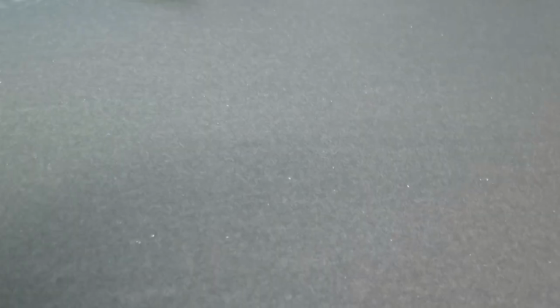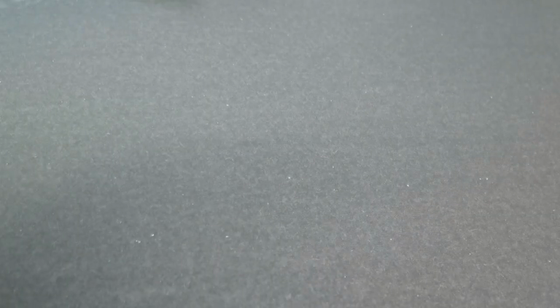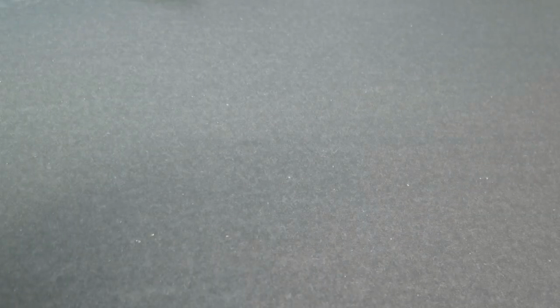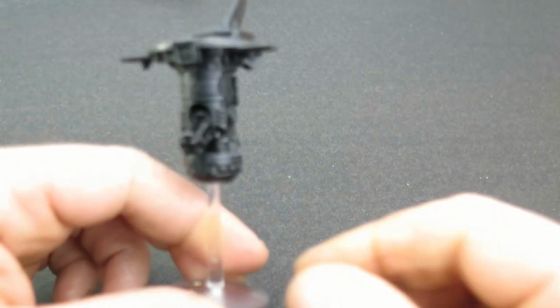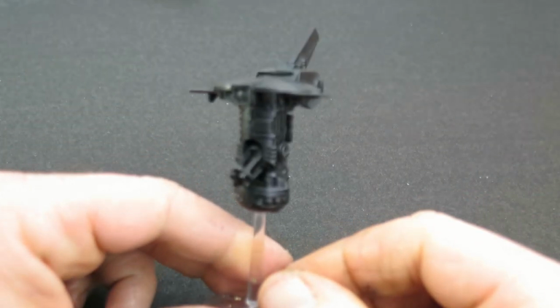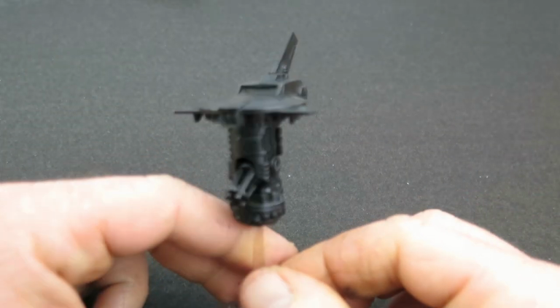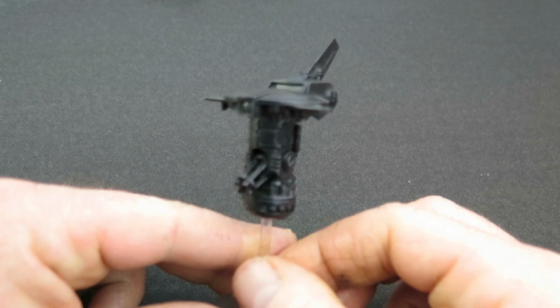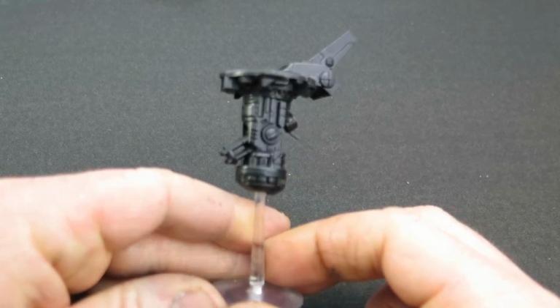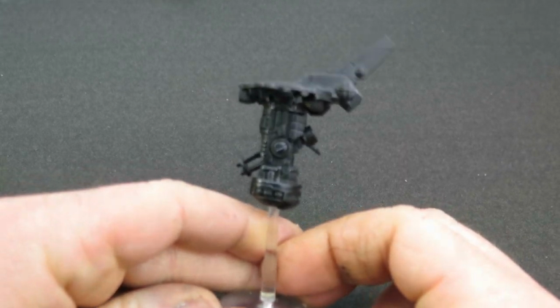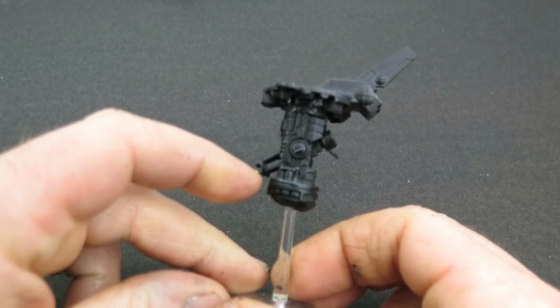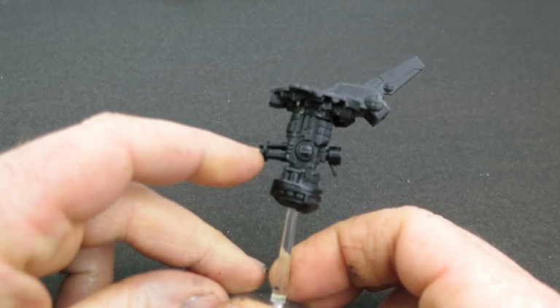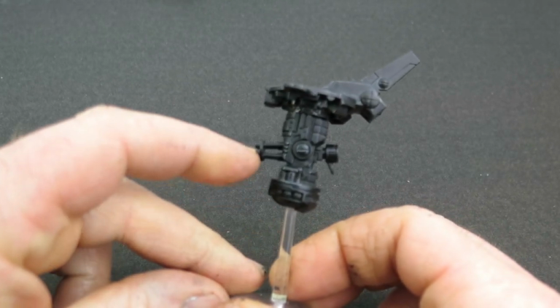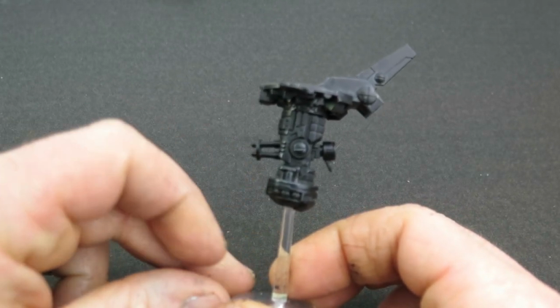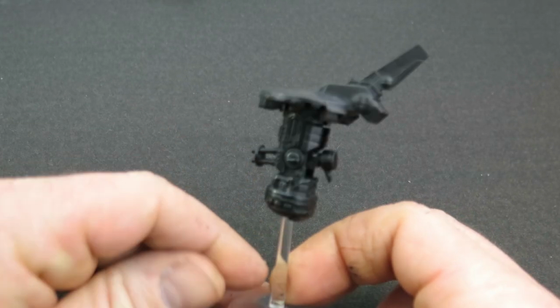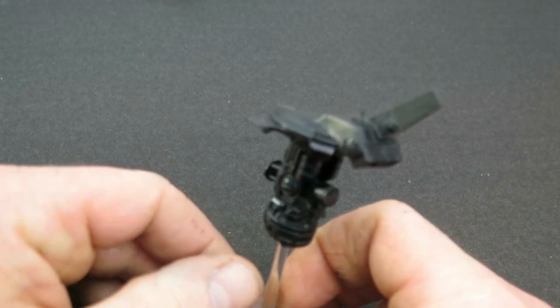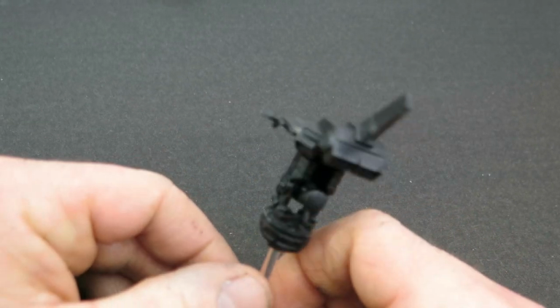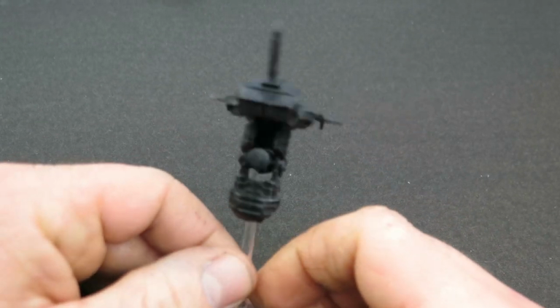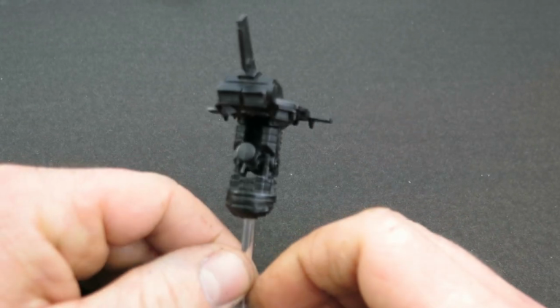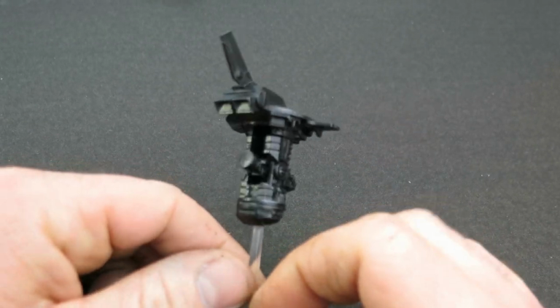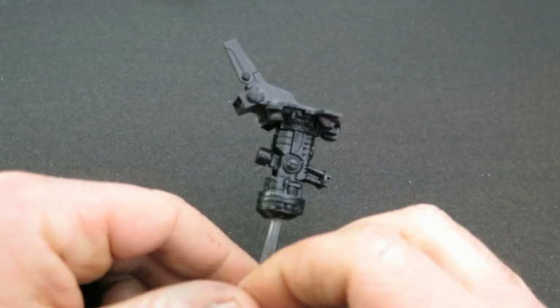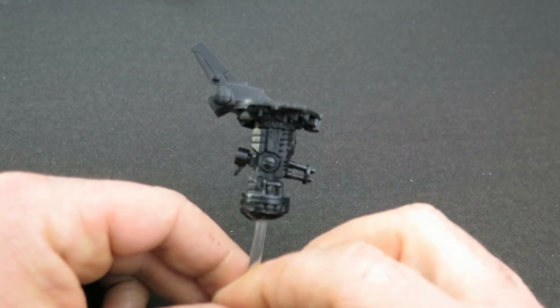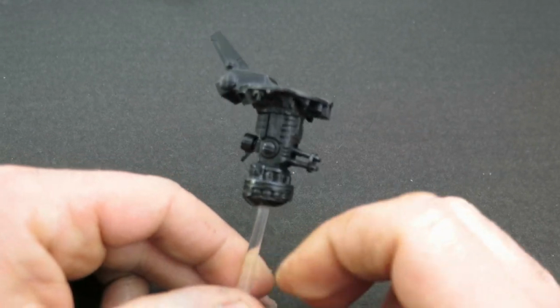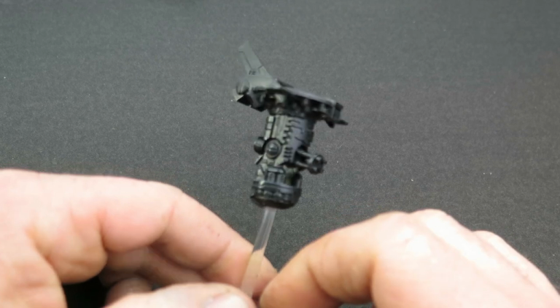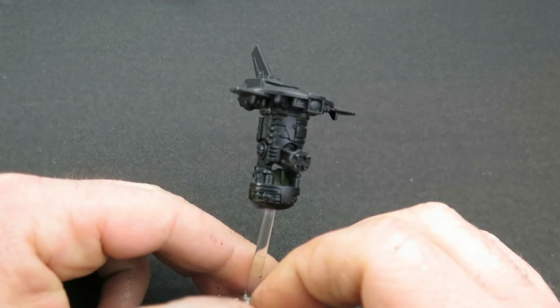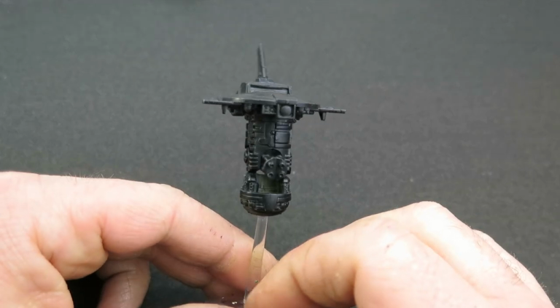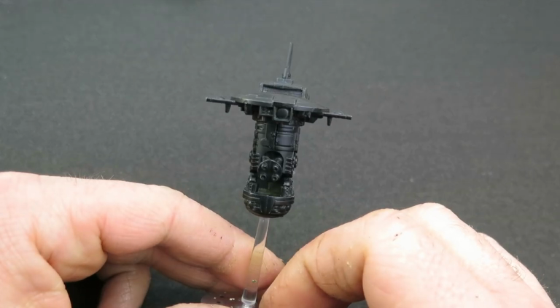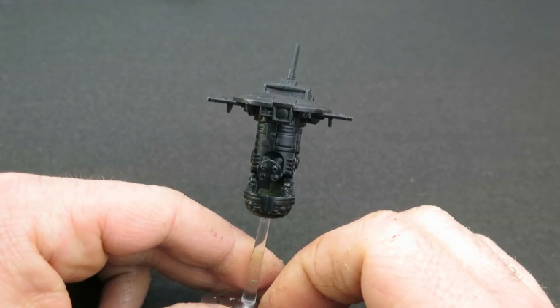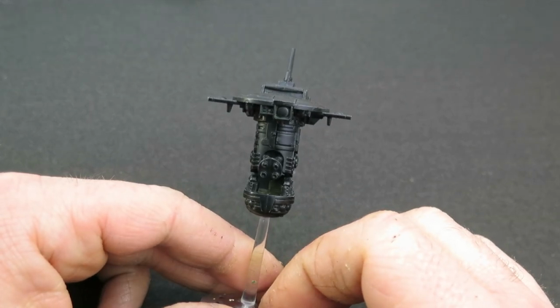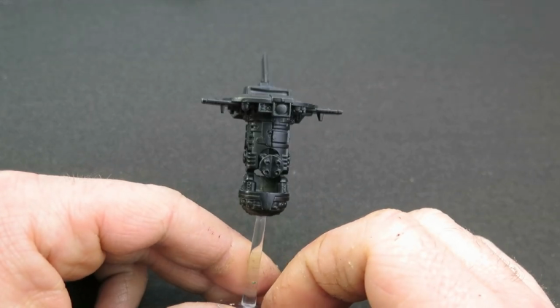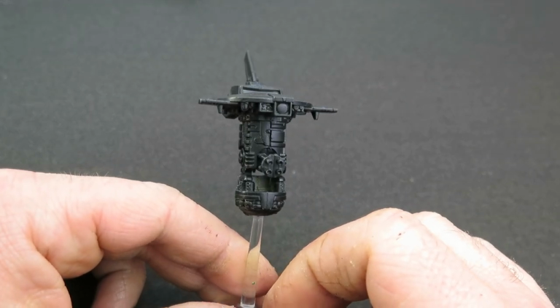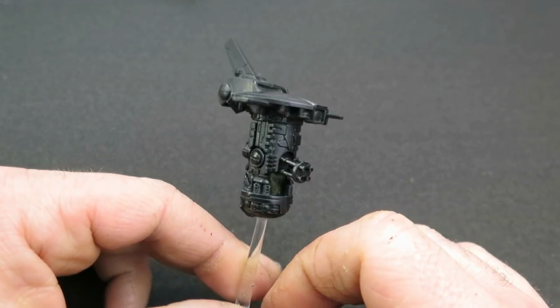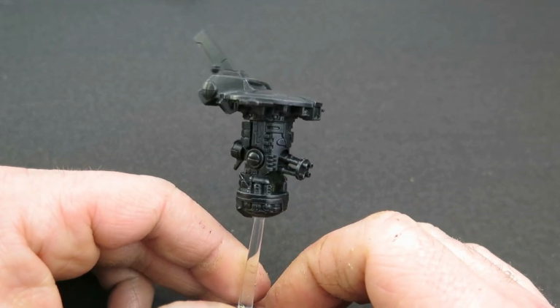To show you what I mean, I'm going to use the recon drone from the Tau Pathfinder box set from Warhammer 40k, but this will still work for any mech or drone from any other gaming system.